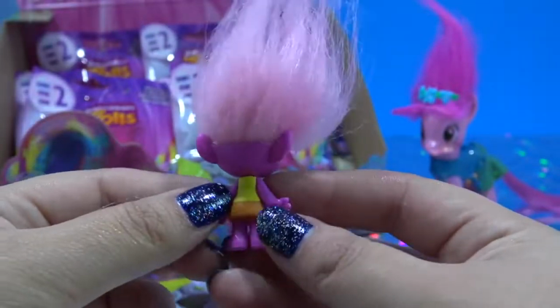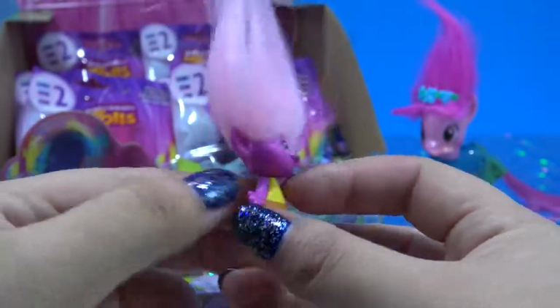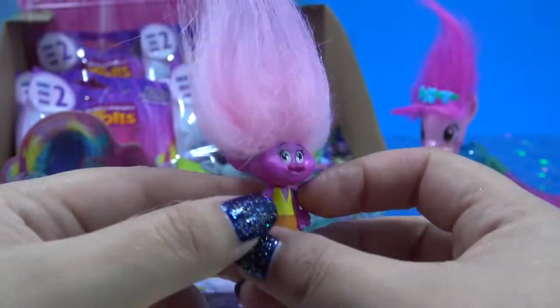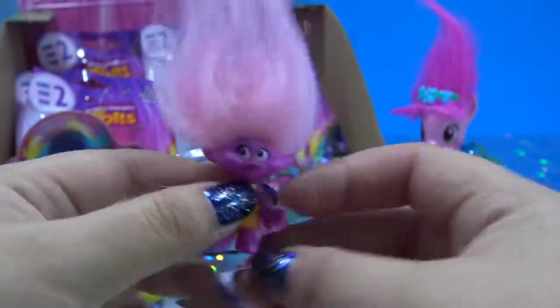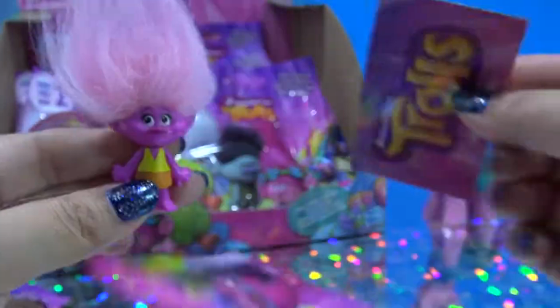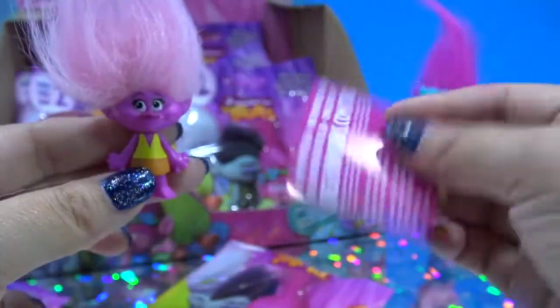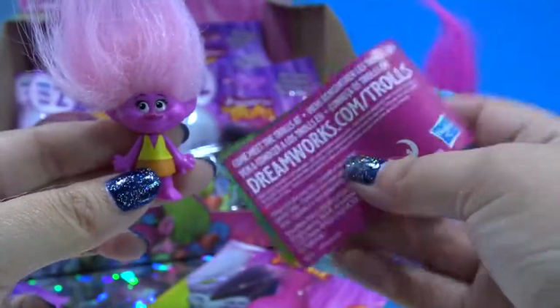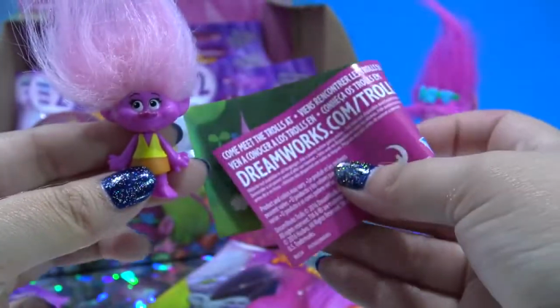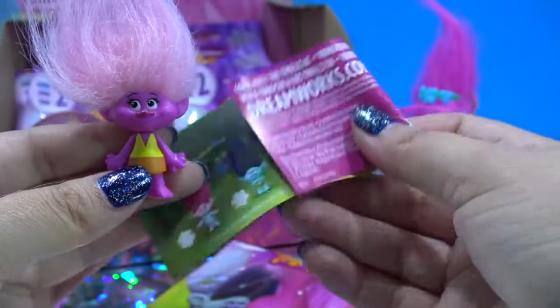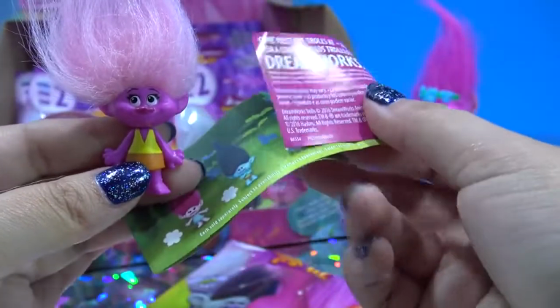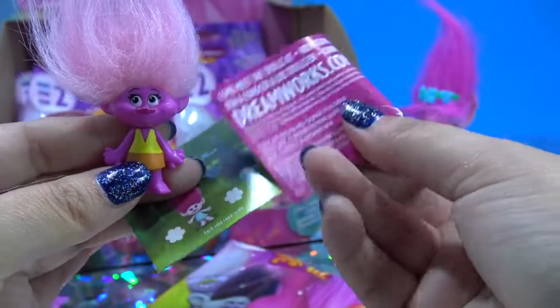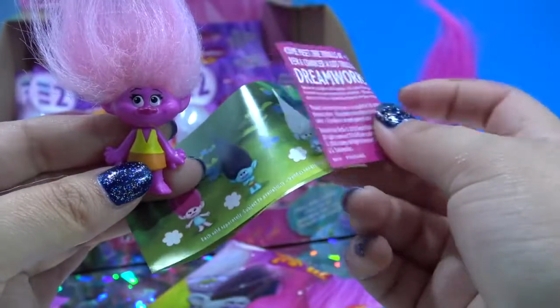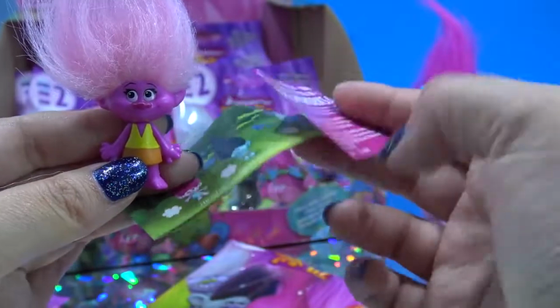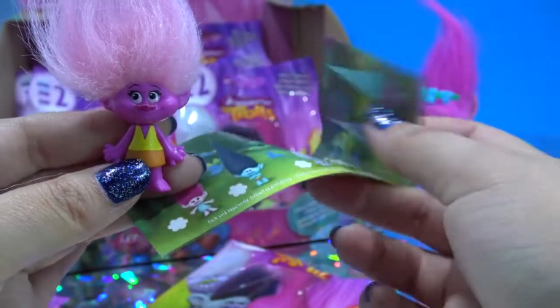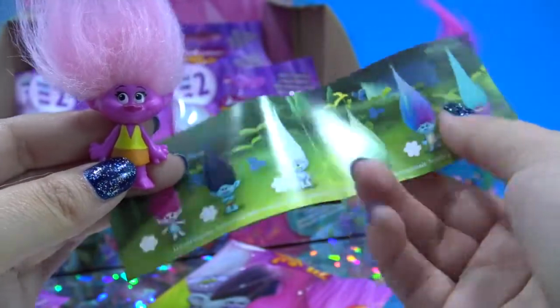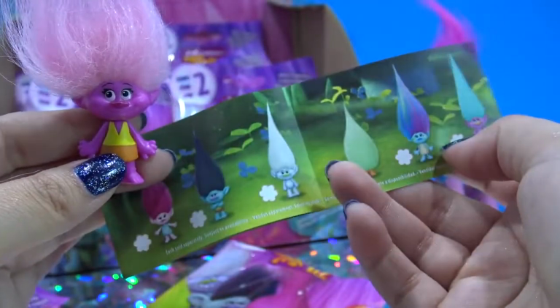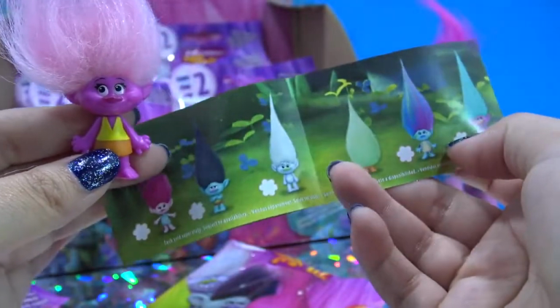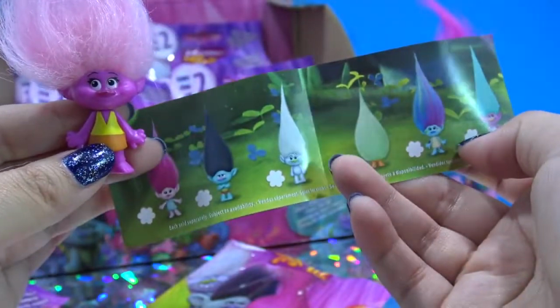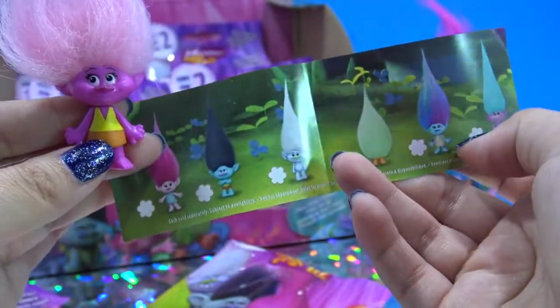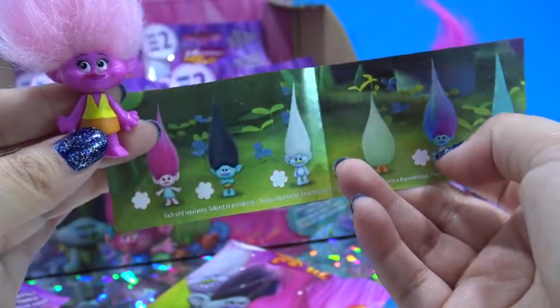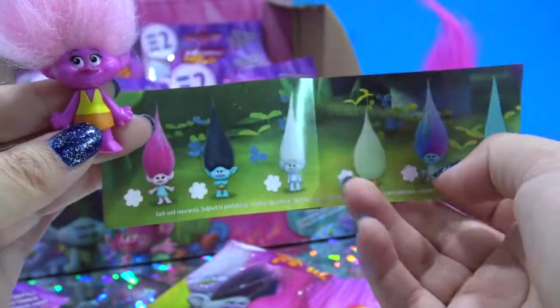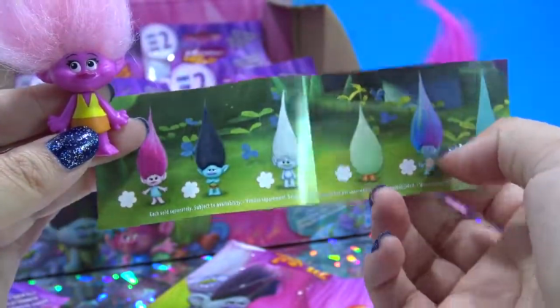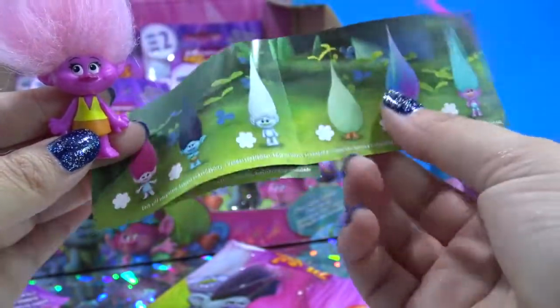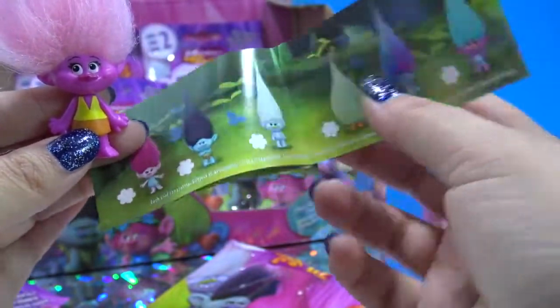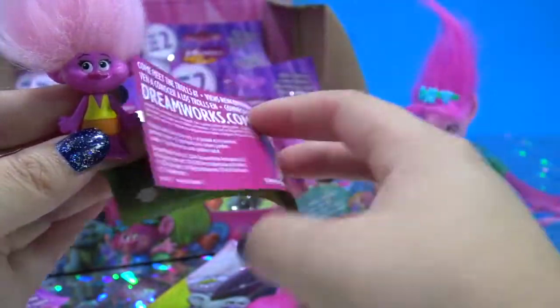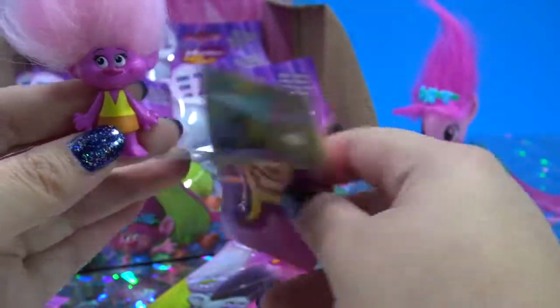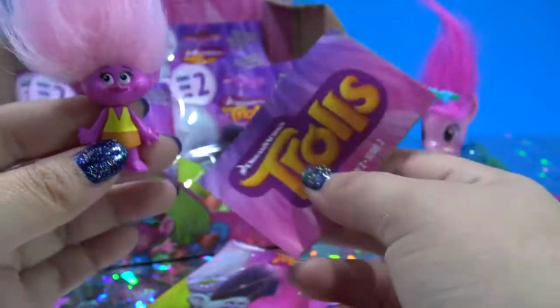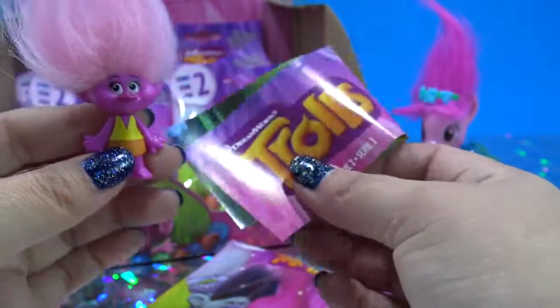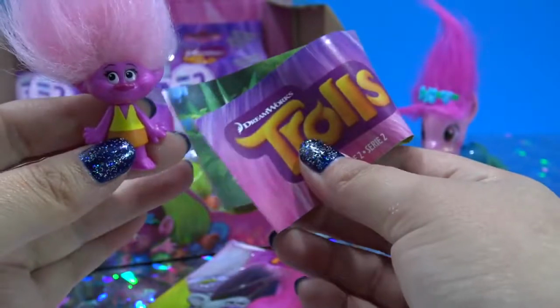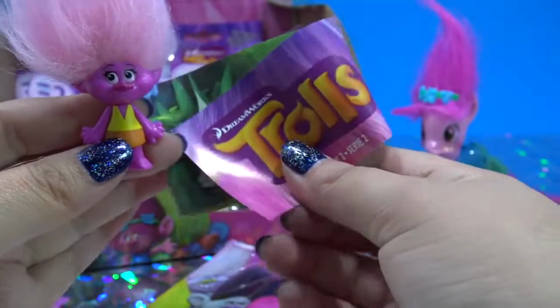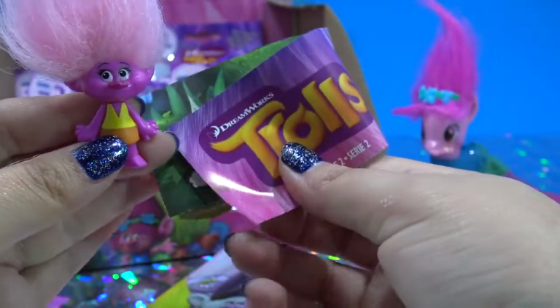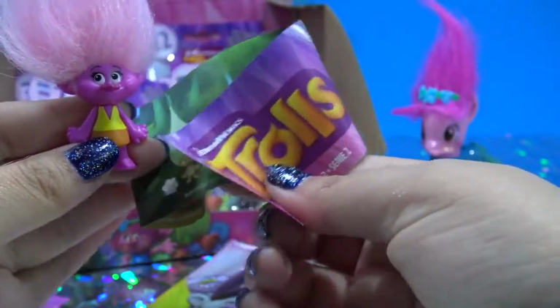And inside each bag, you also get a little checklist with all the different Trolls that you can collect. Let's see if we get them all.